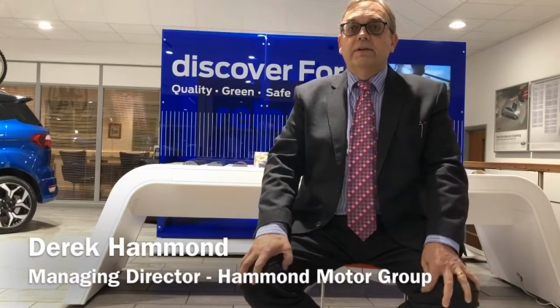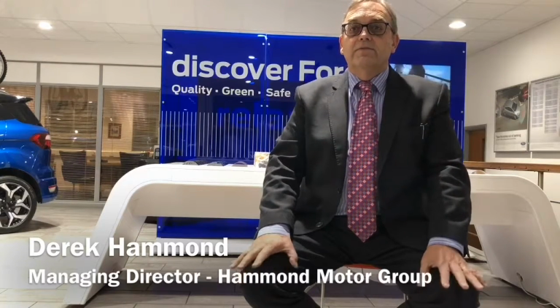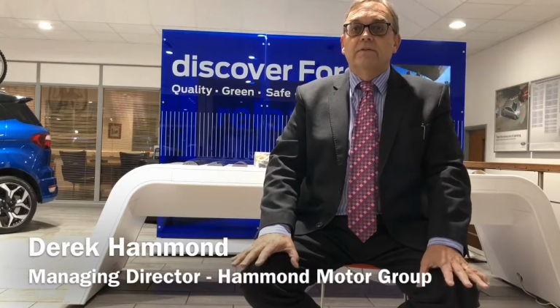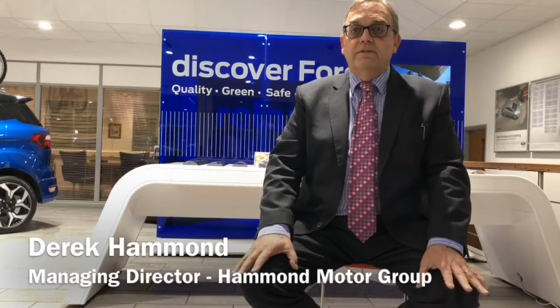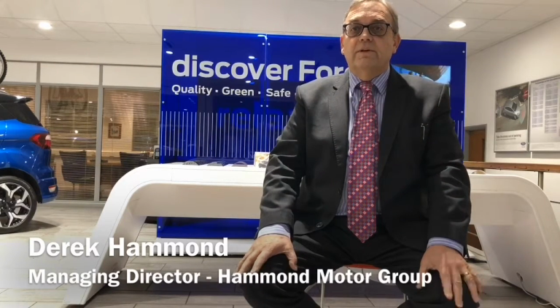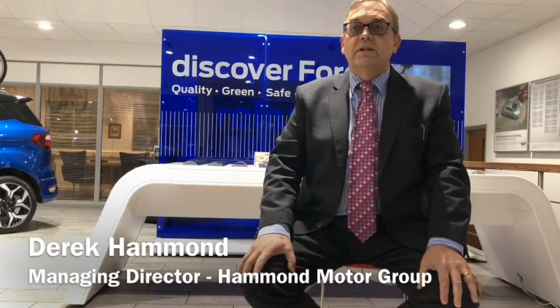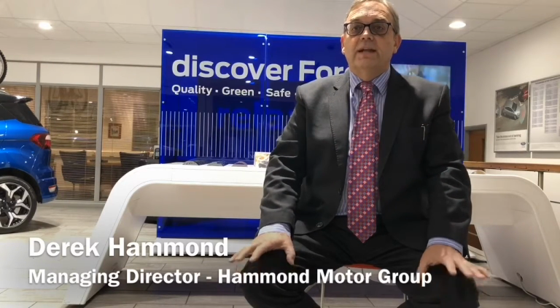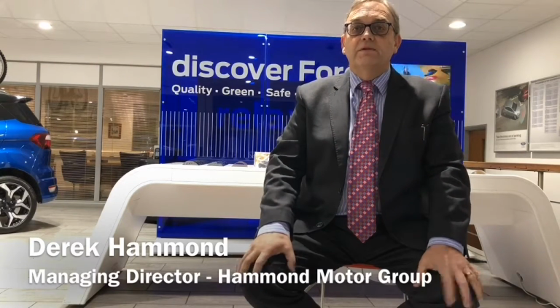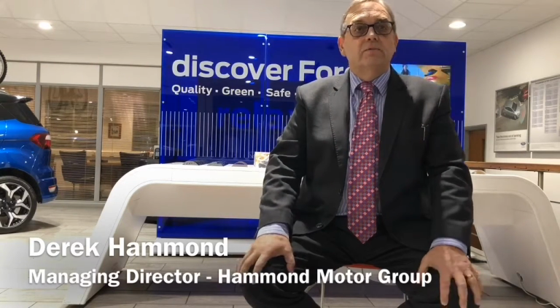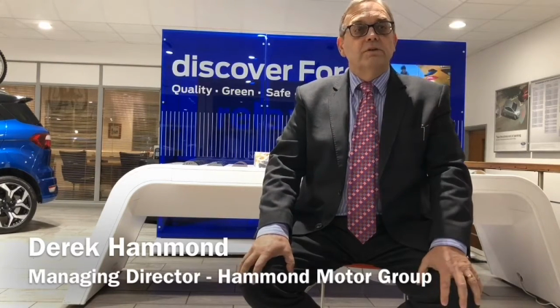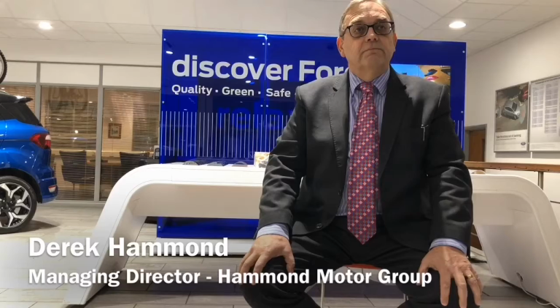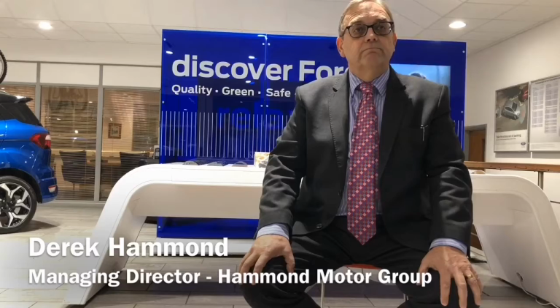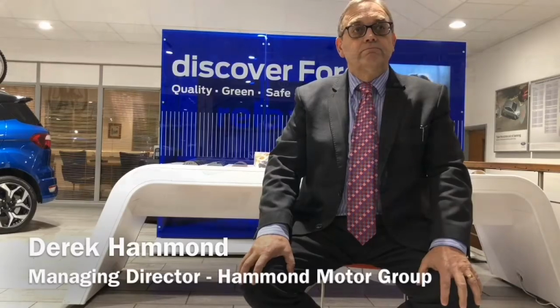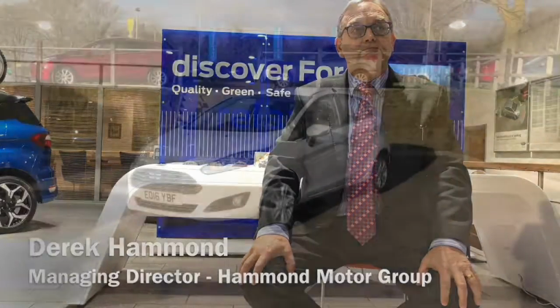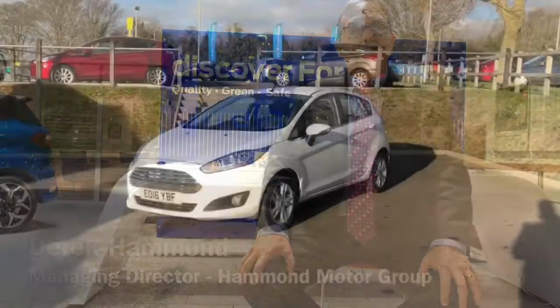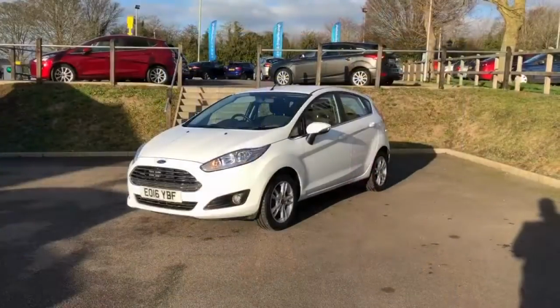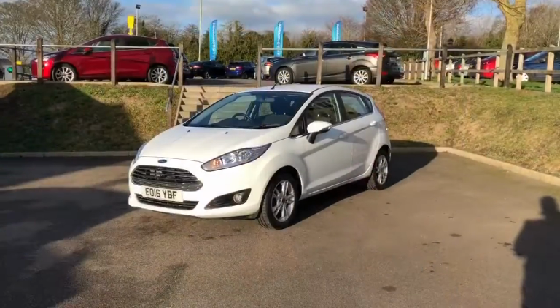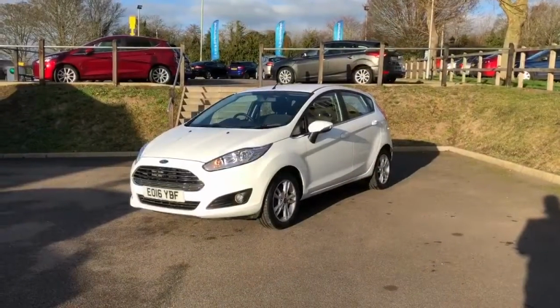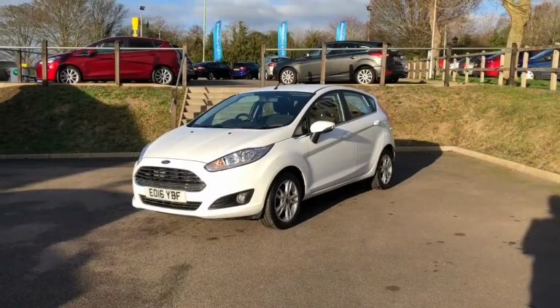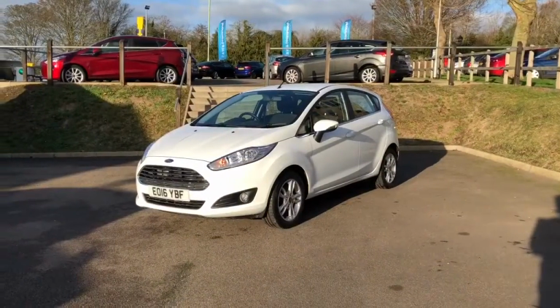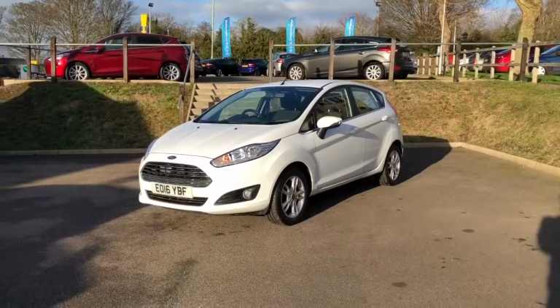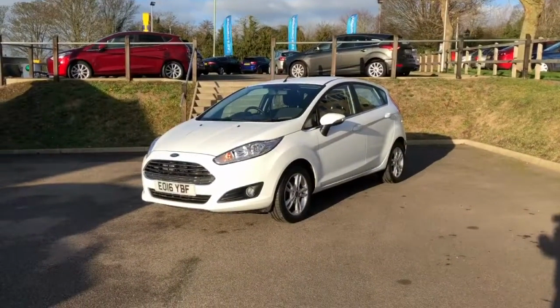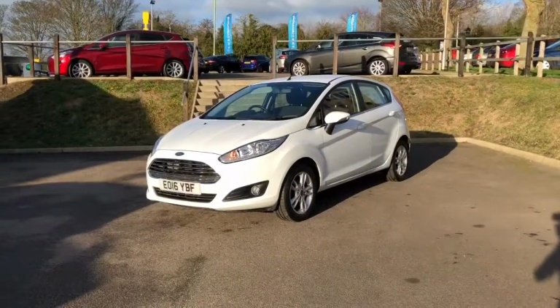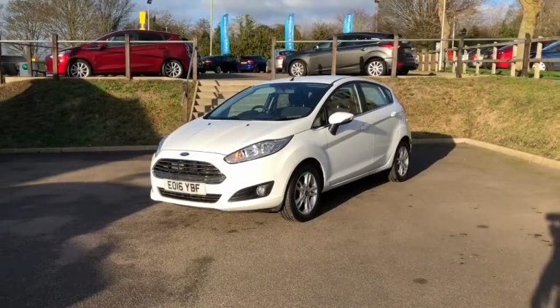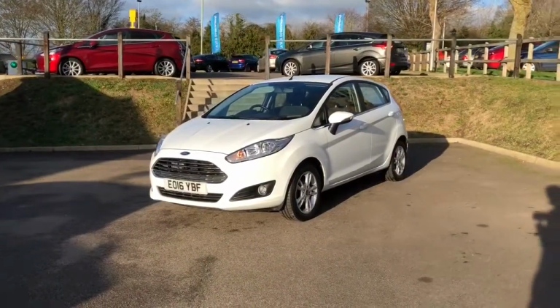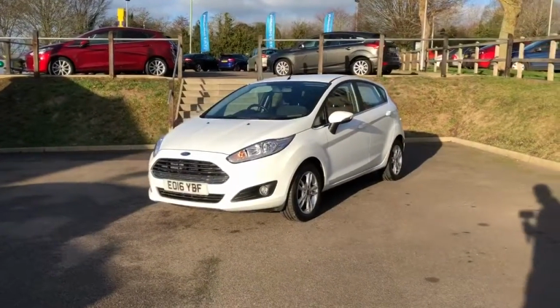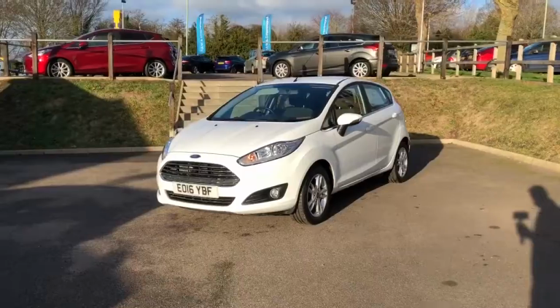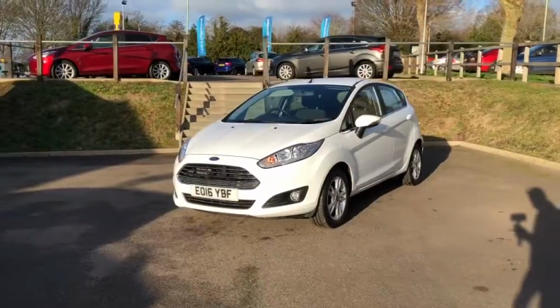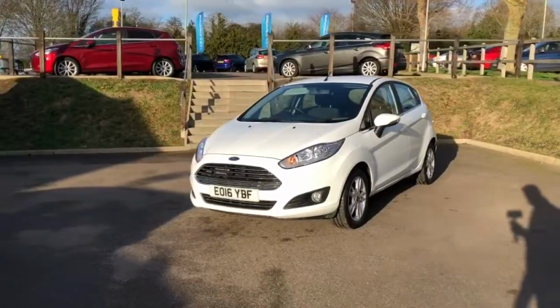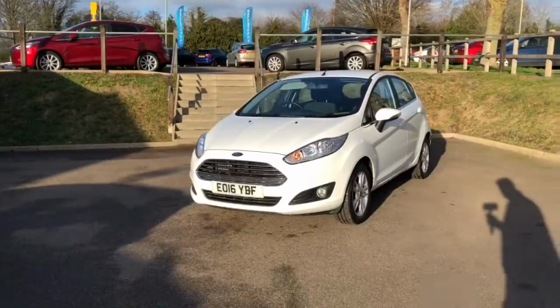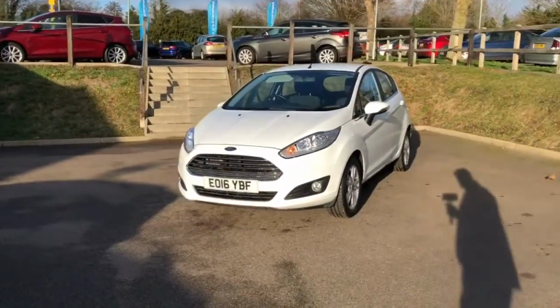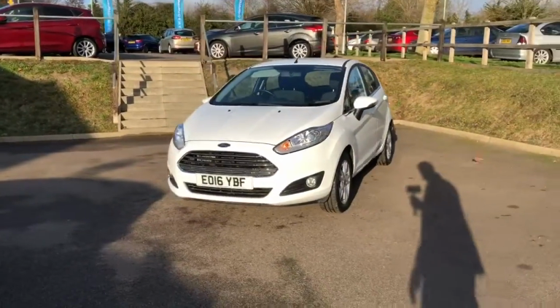Thanks for listening, and now it's over to one of my team. Hi, I'm Chris from the sales team at Hammond Ford, and I'd like to introduce you to our Ford Fiesta.